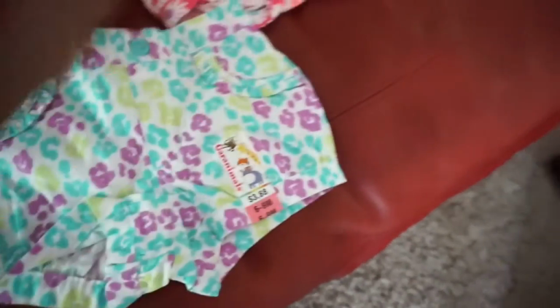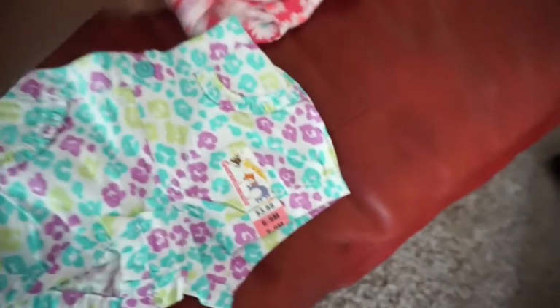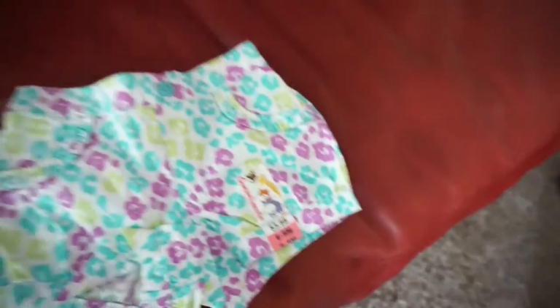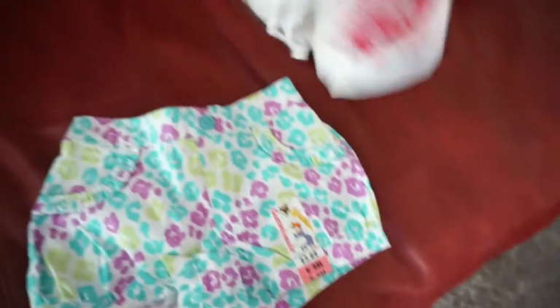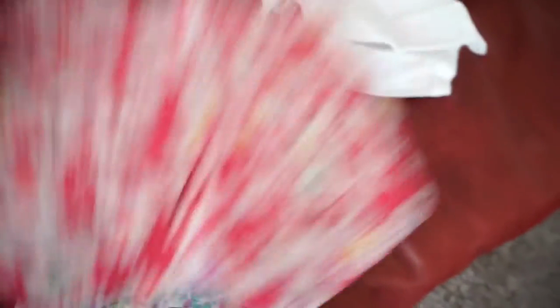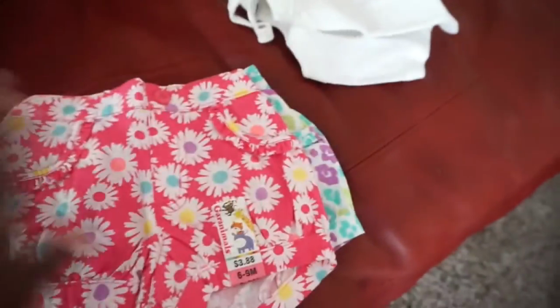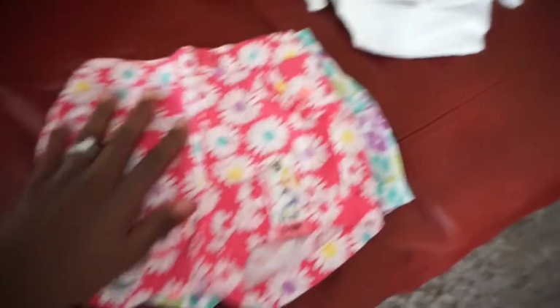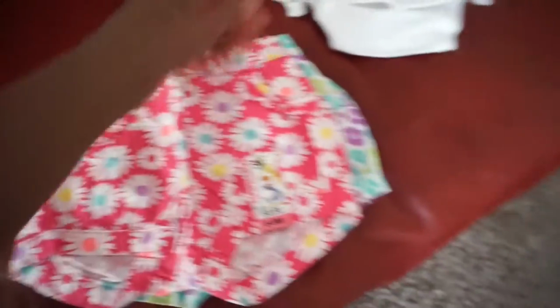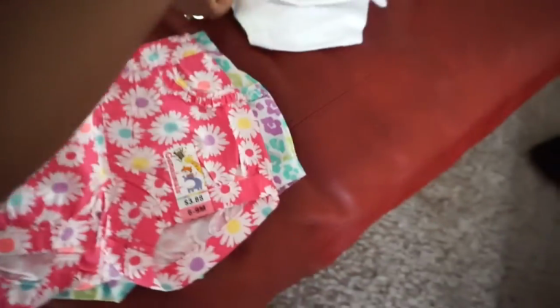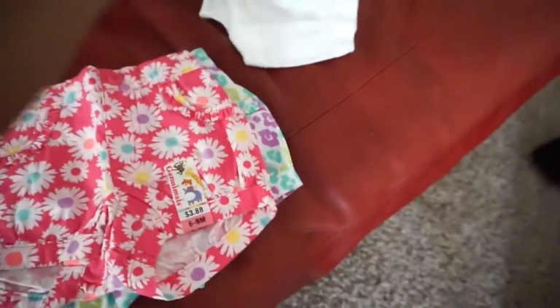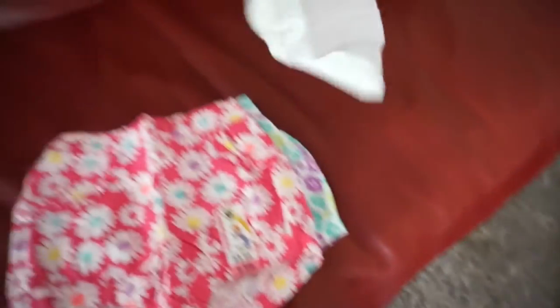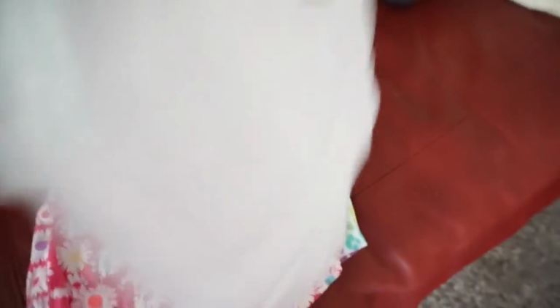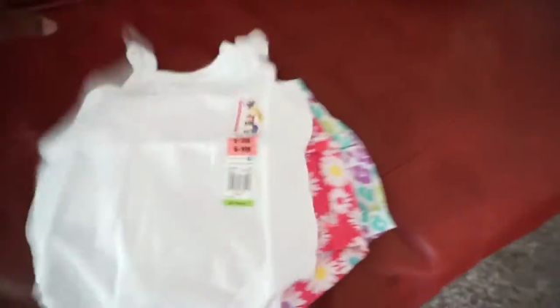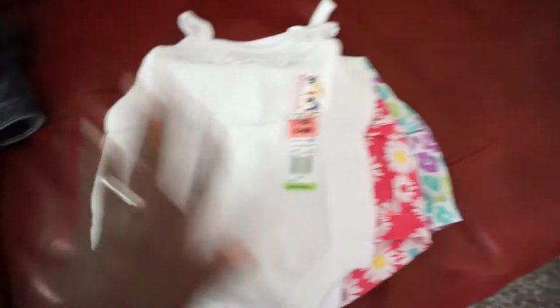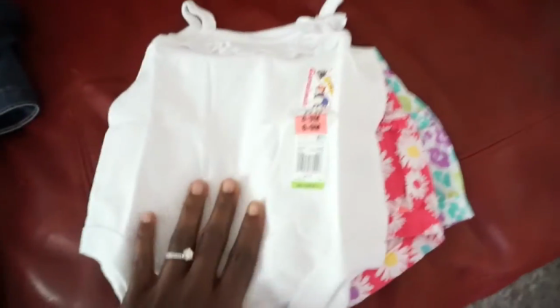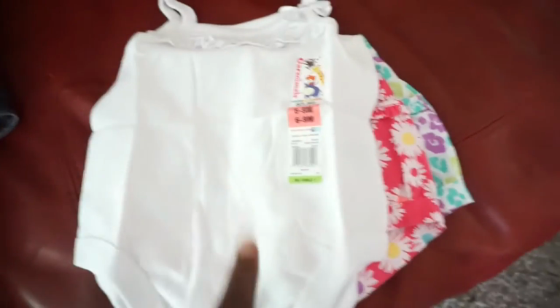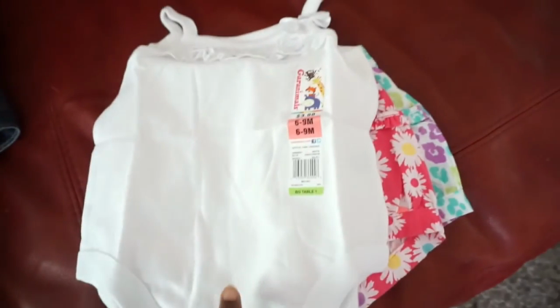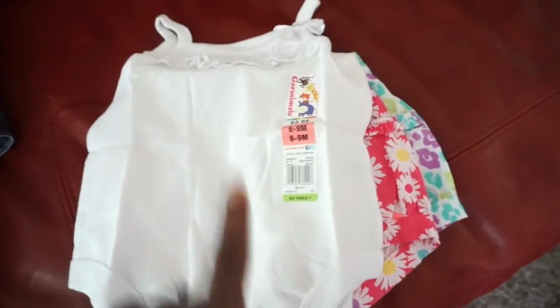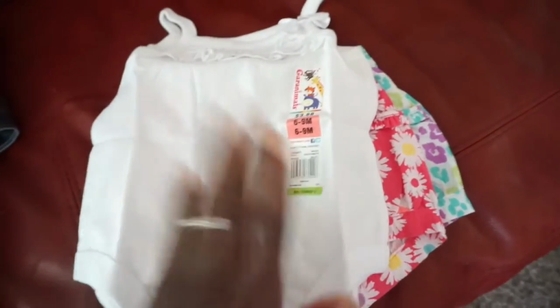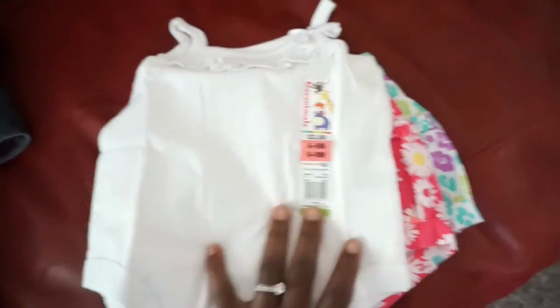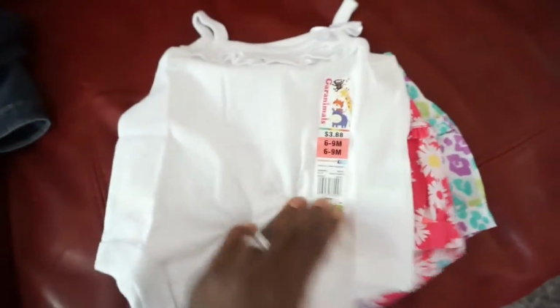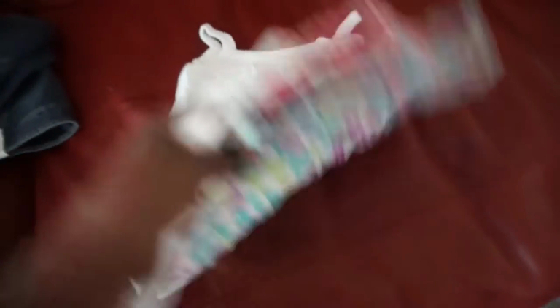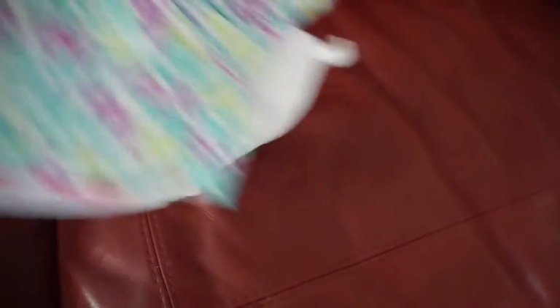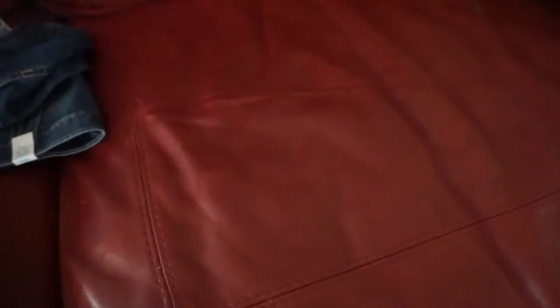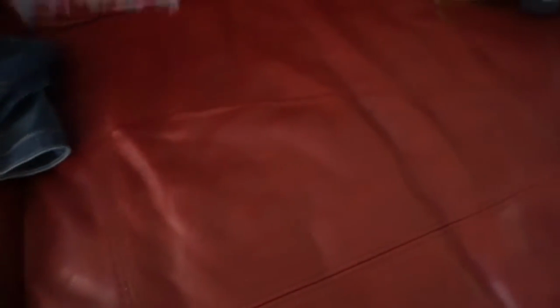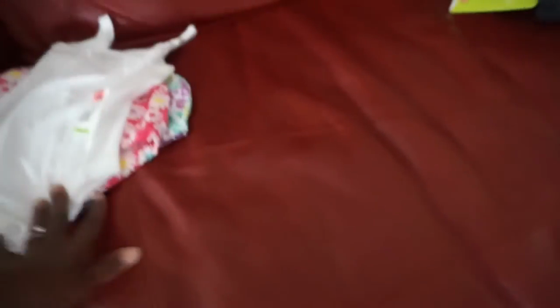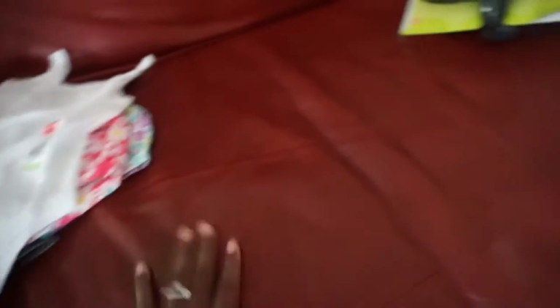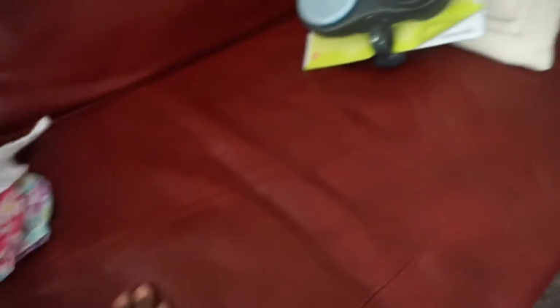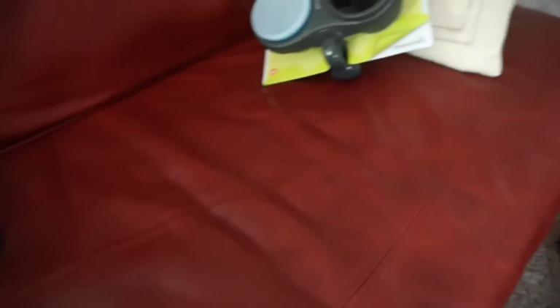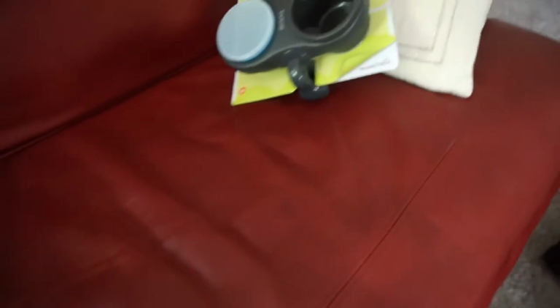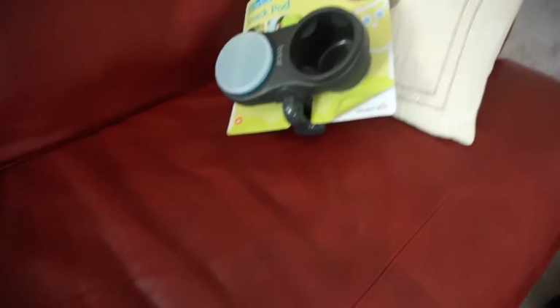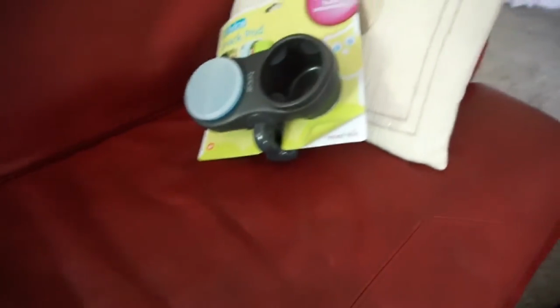So I got two pairs of those play shorts and a white shirt — you can never have too many plain white shirts.